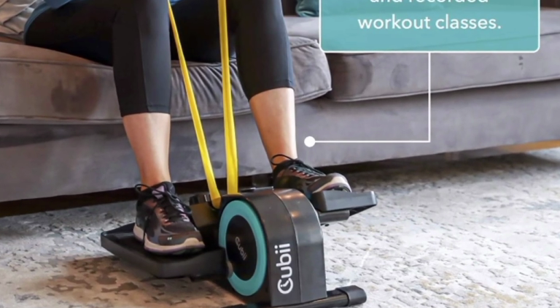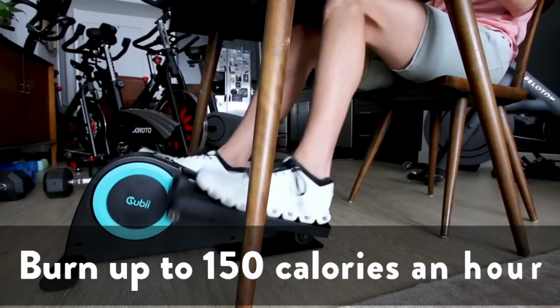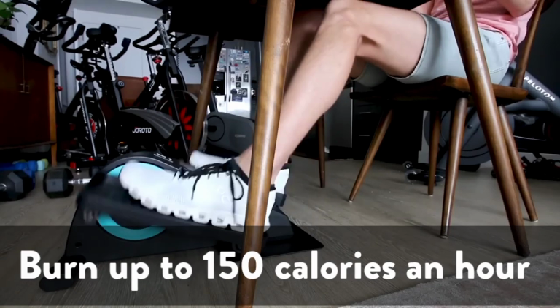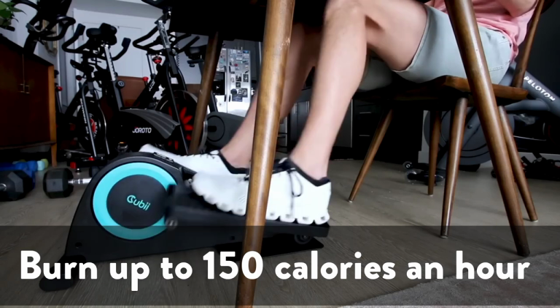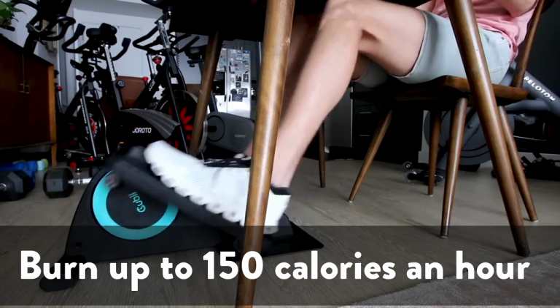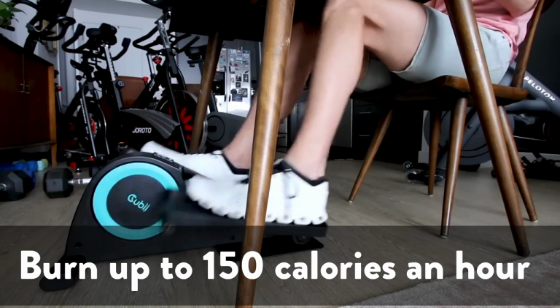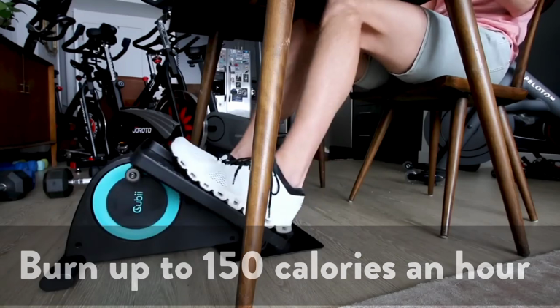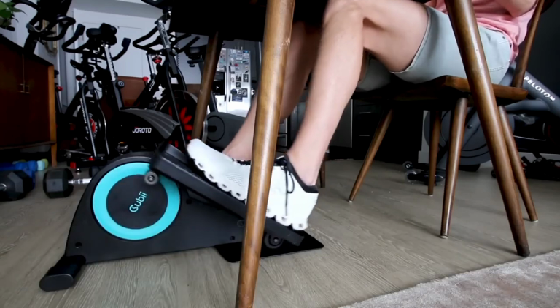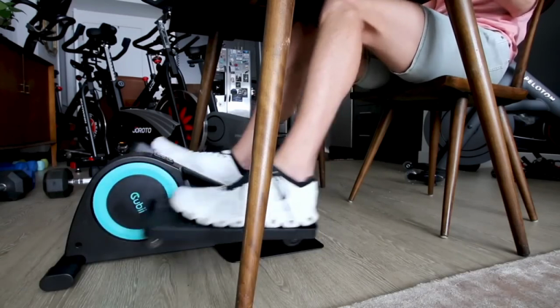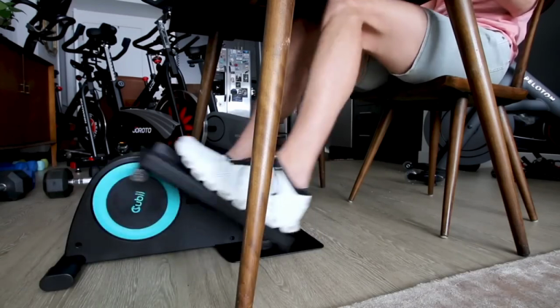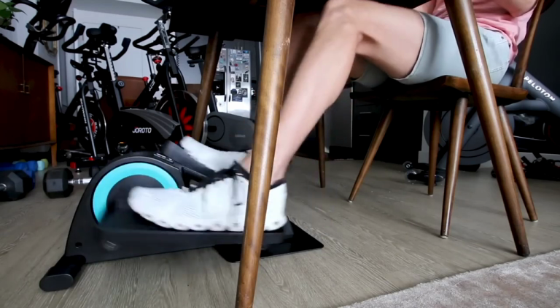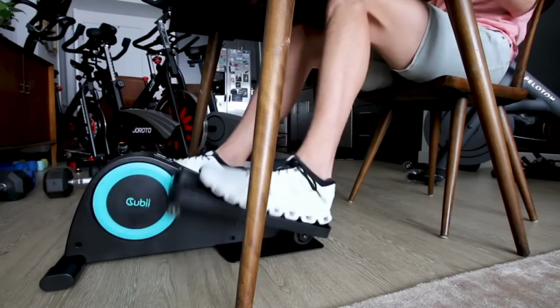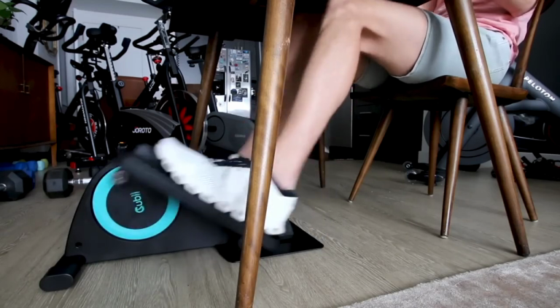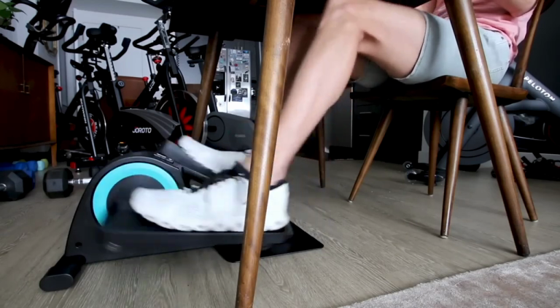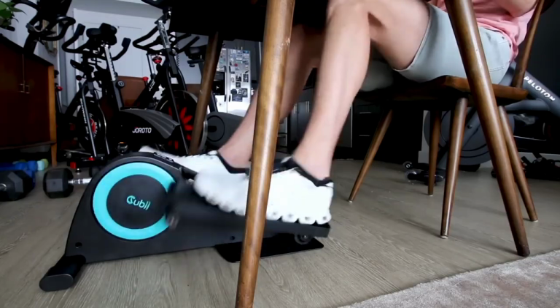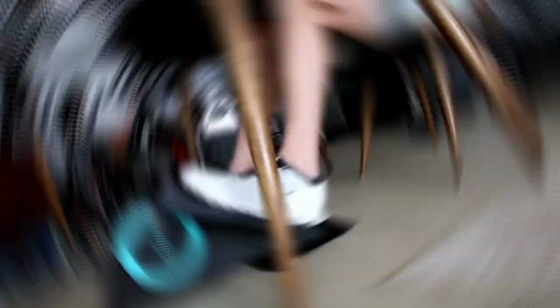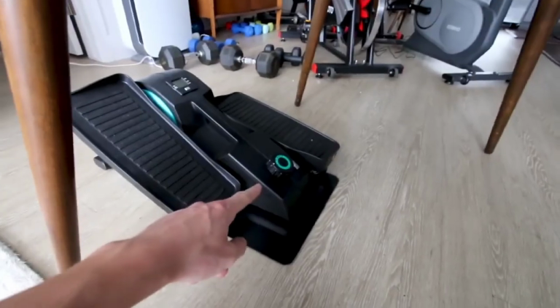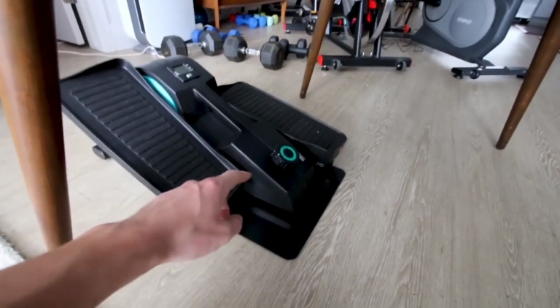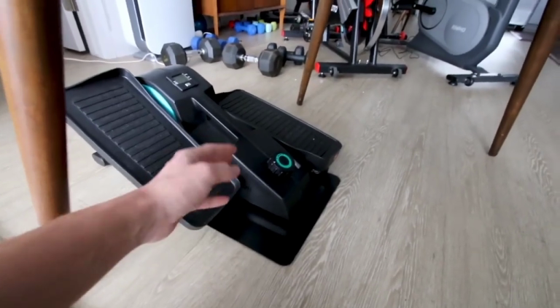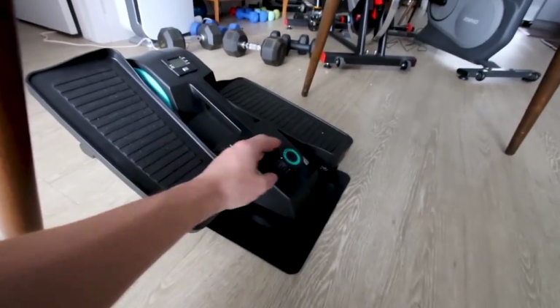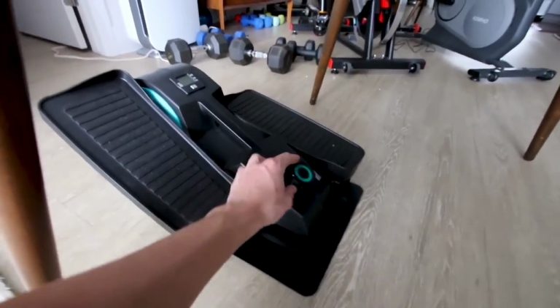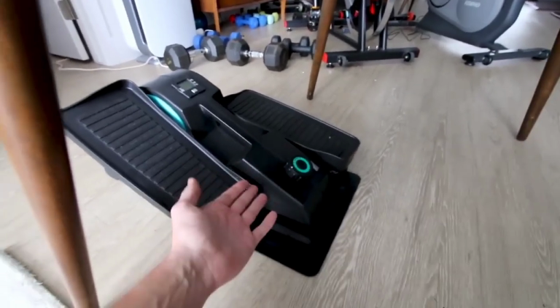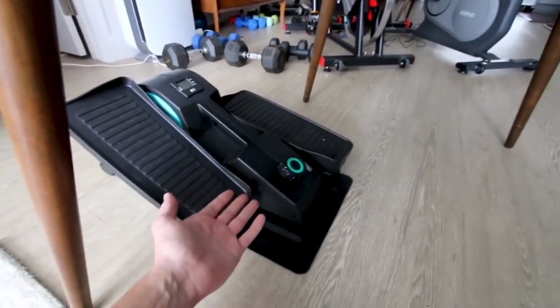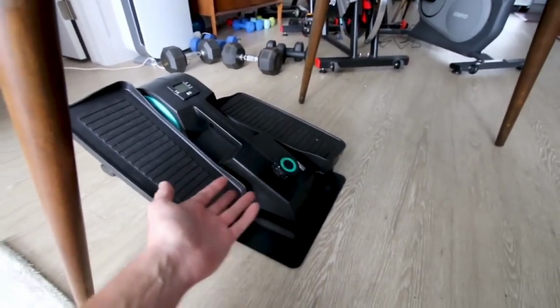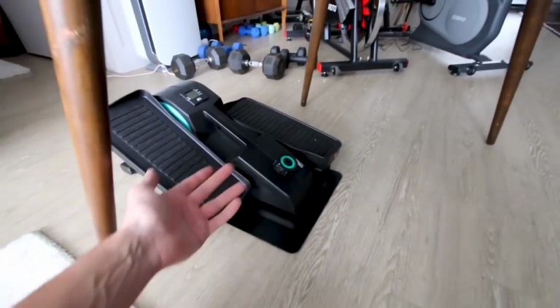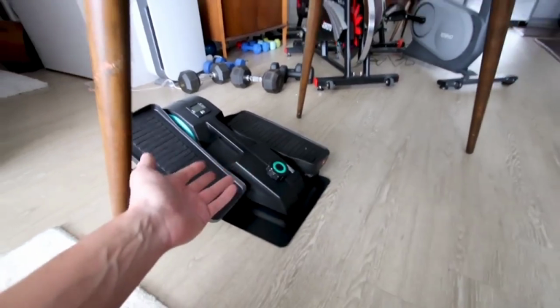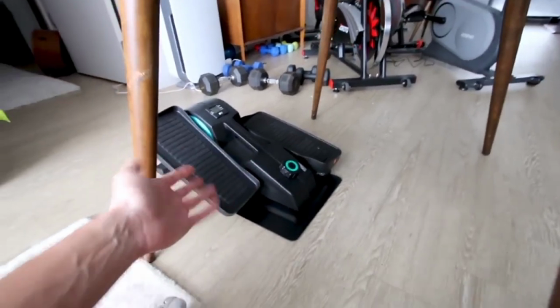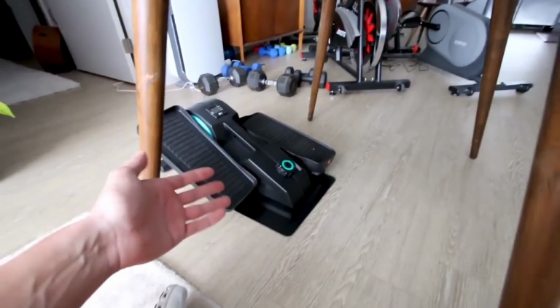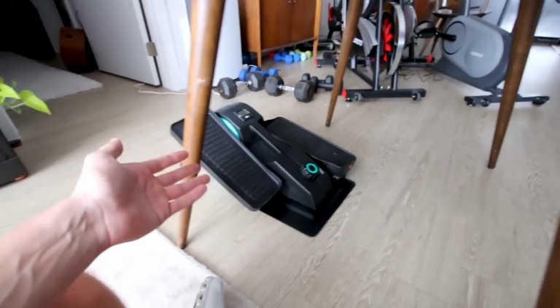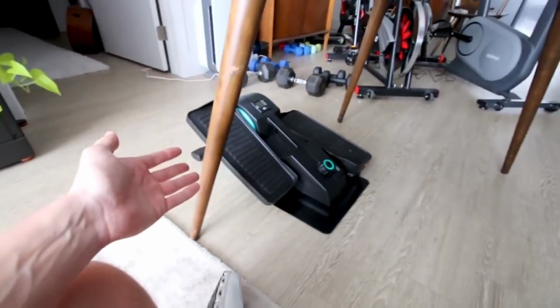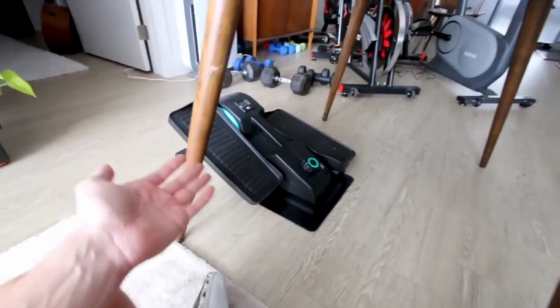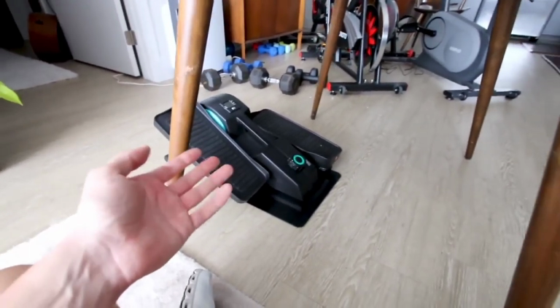Burn up to 150 calories an hour while you pedal and read your favorite book, call an old friend, work, or workout. Workout classes and progress tracking are available through the QBI app. Elevate your workout with 300+ free on-demand classes accessible through QBI Studio Plus.